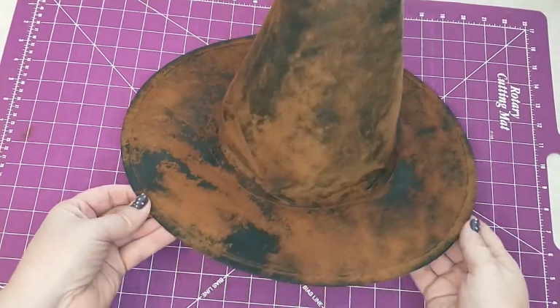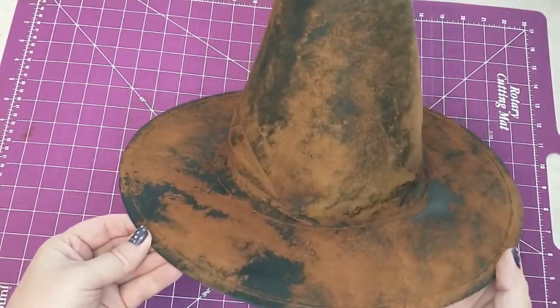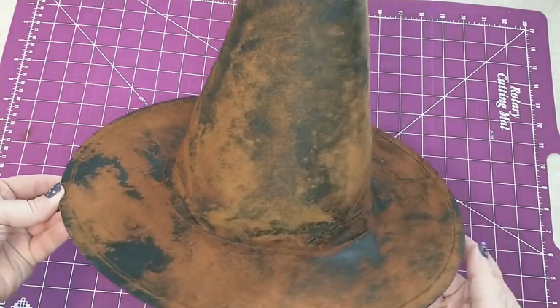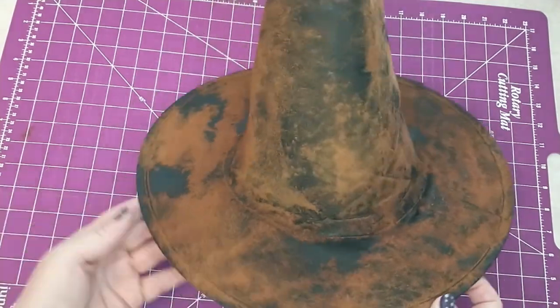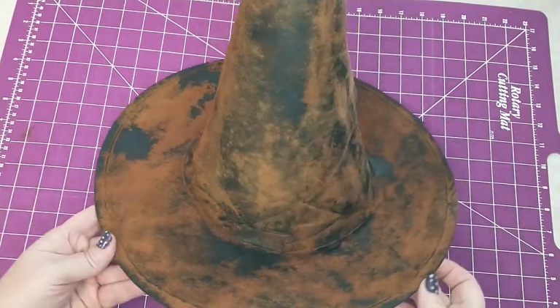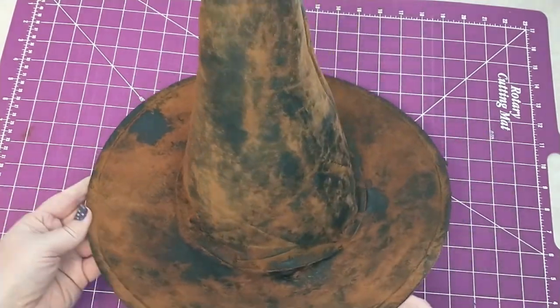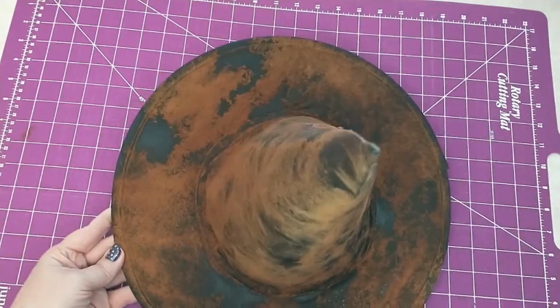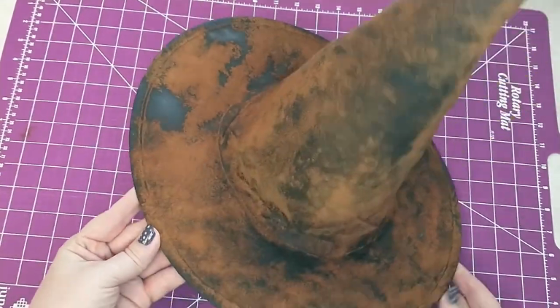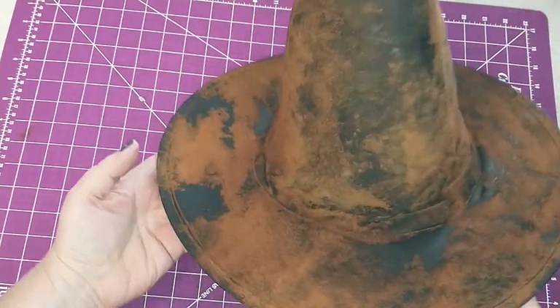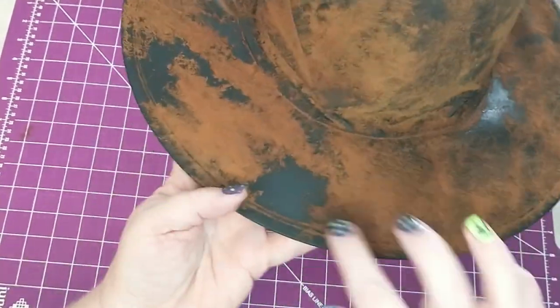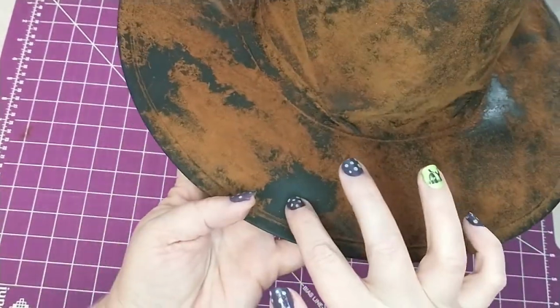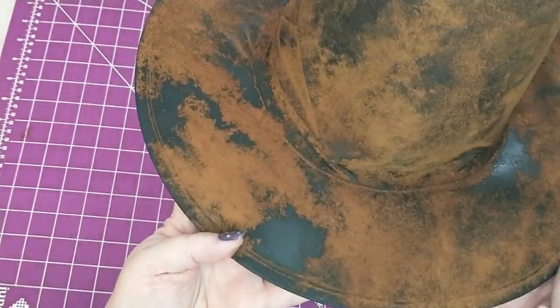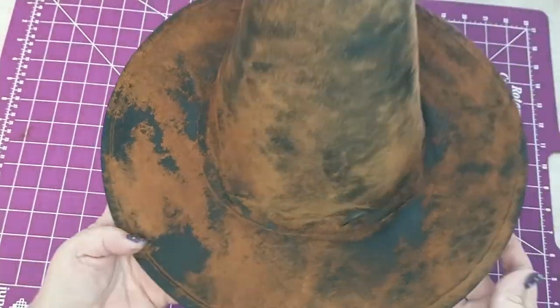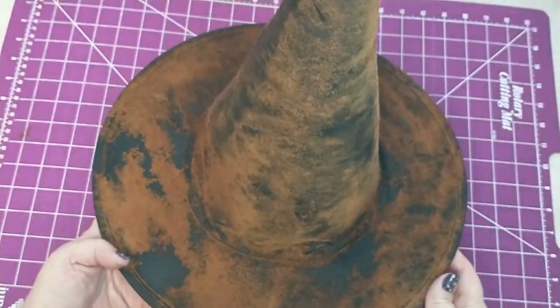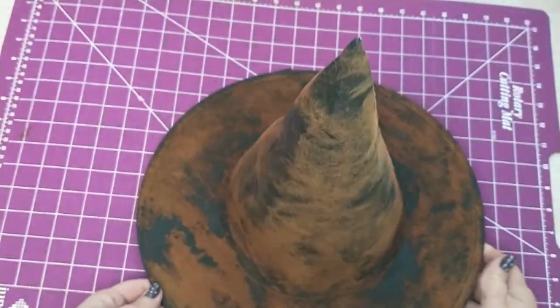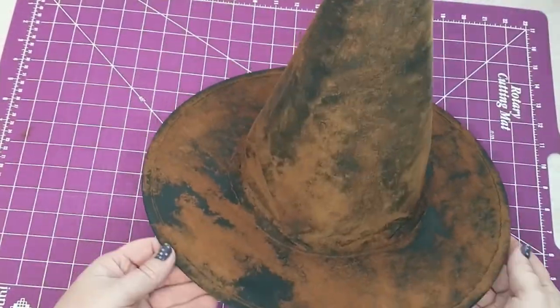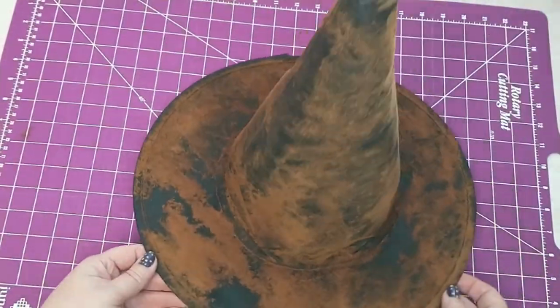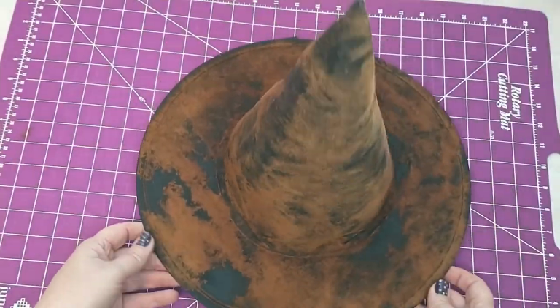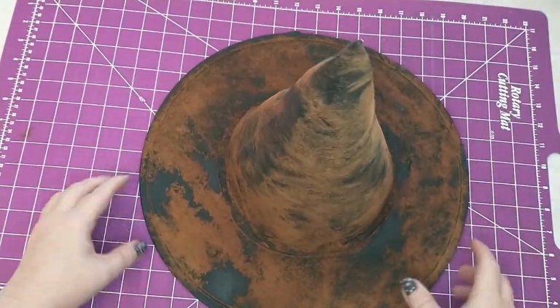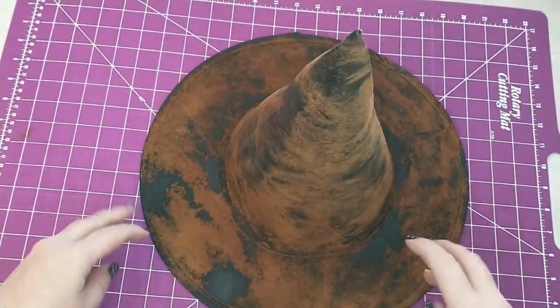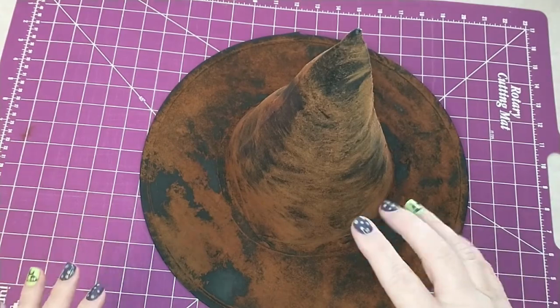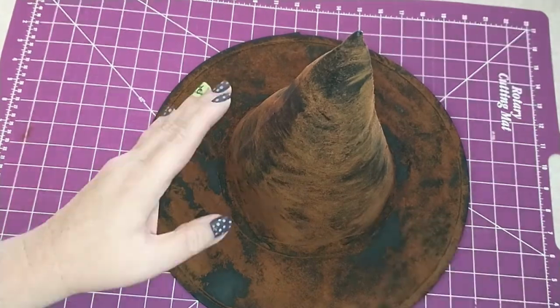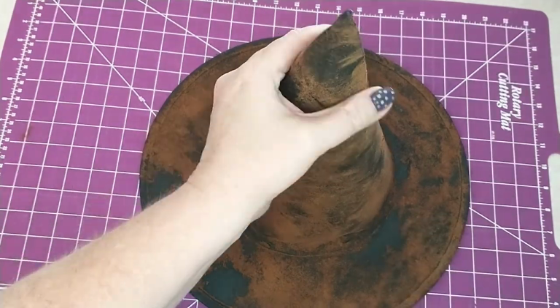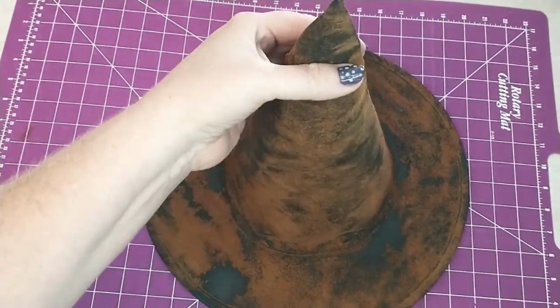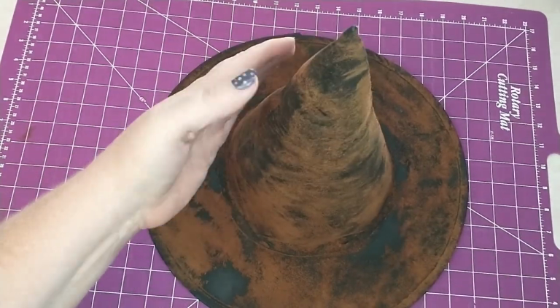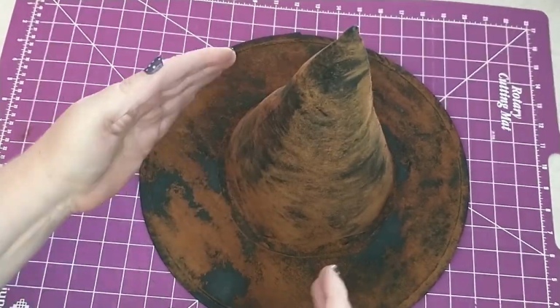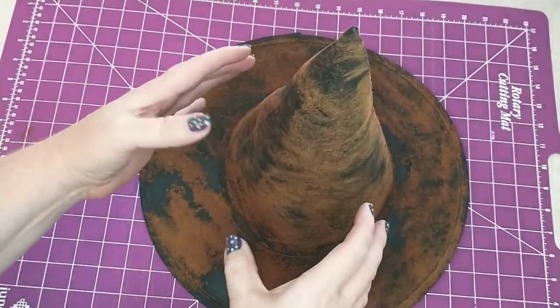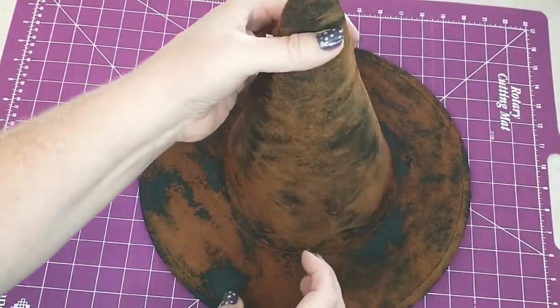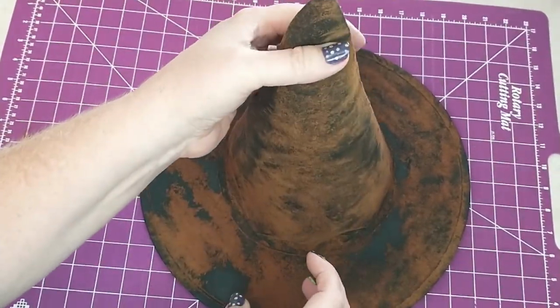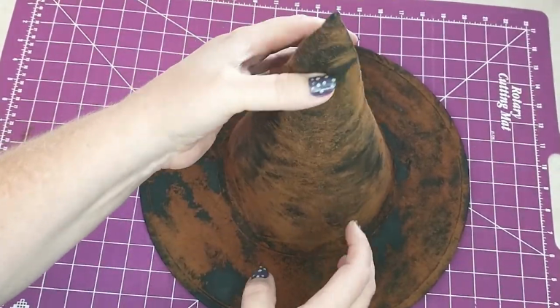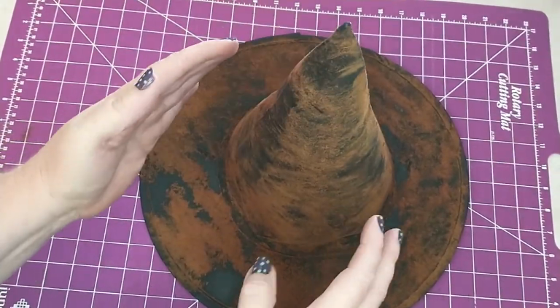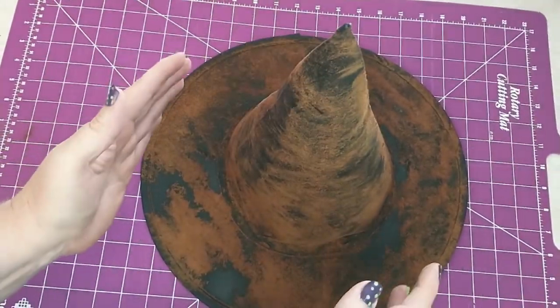Here's how the hat looks after the clear coat has dried. You can see where some of the cinnamon didn't stick and that's okay, because I just think that it adds to the primitive look that I'm going for.